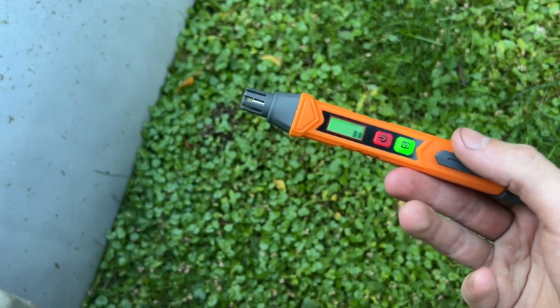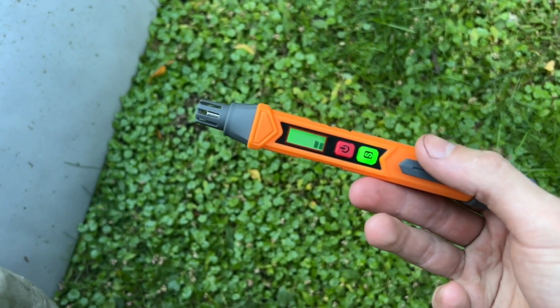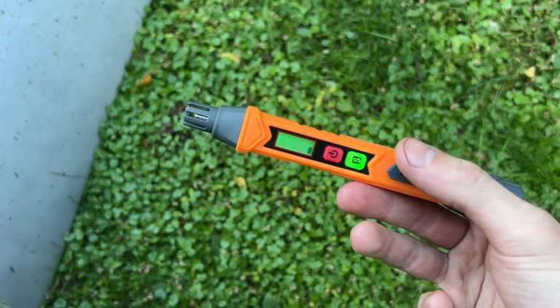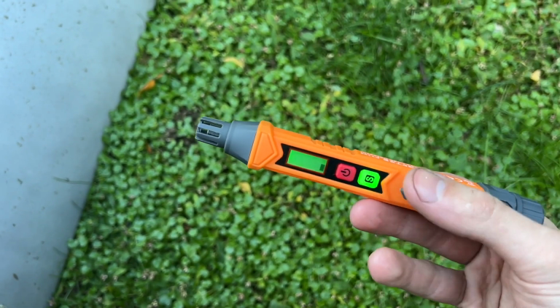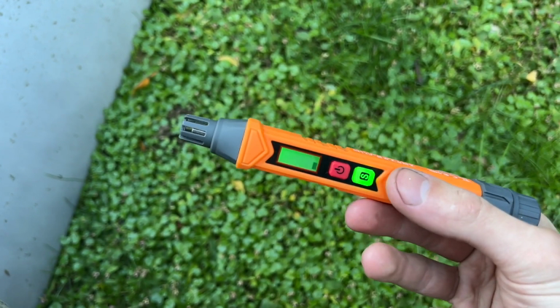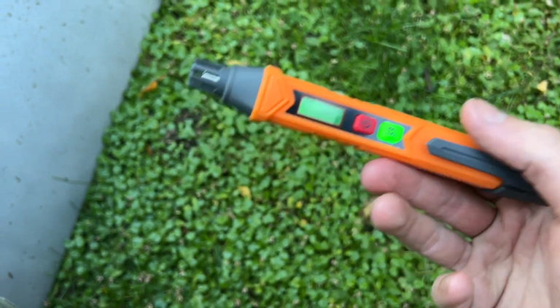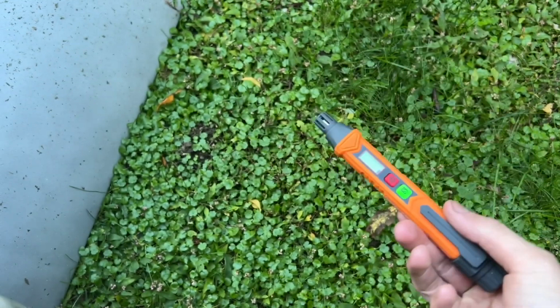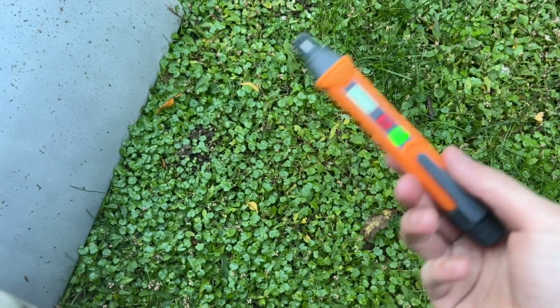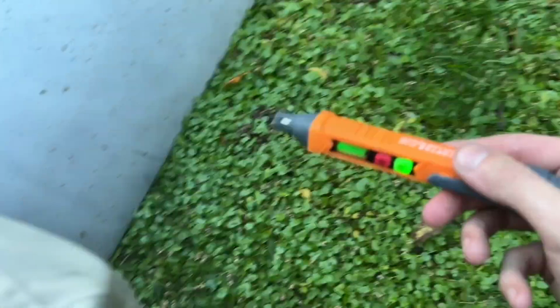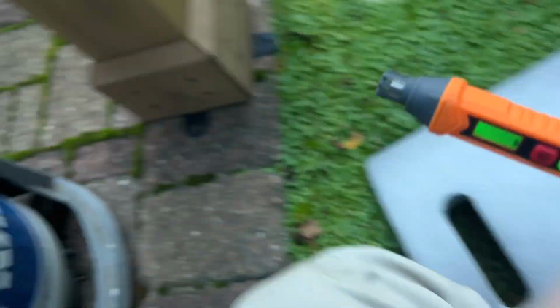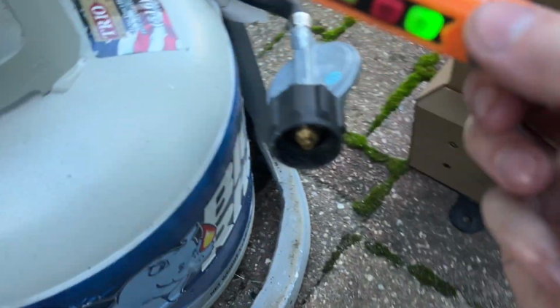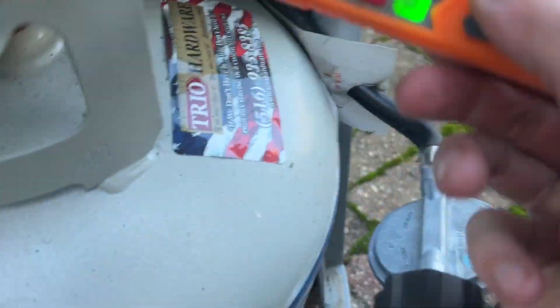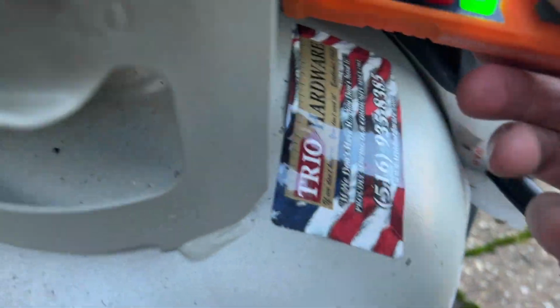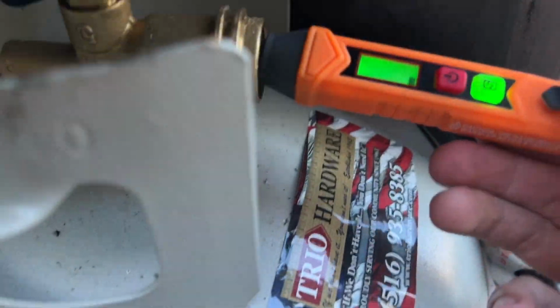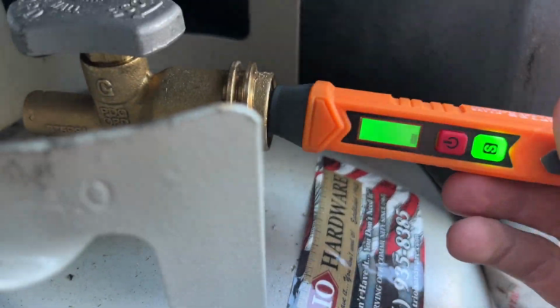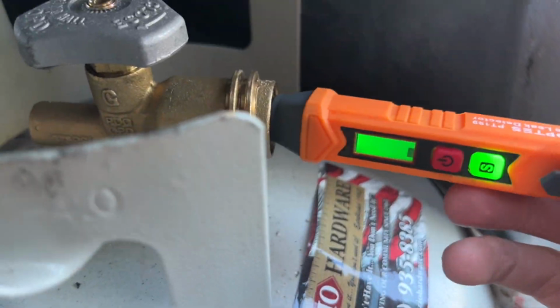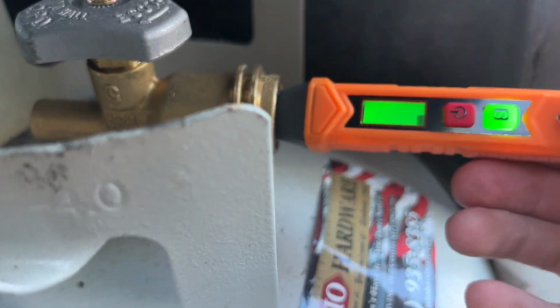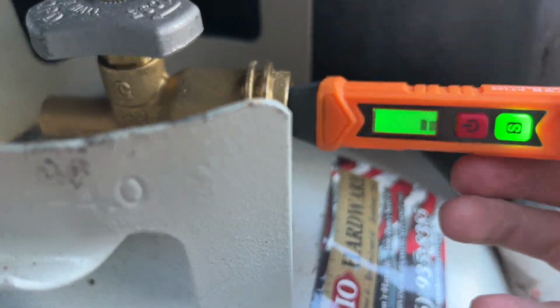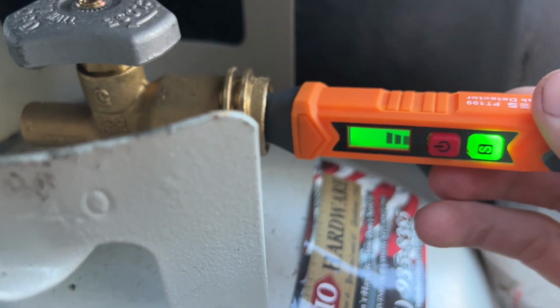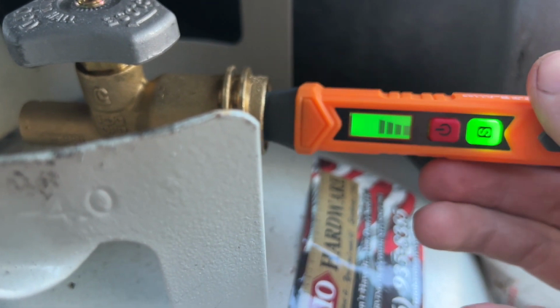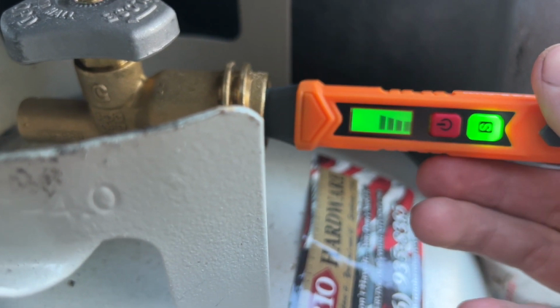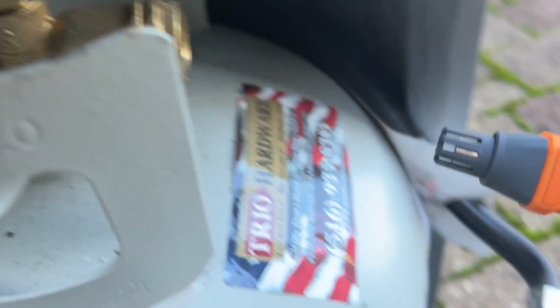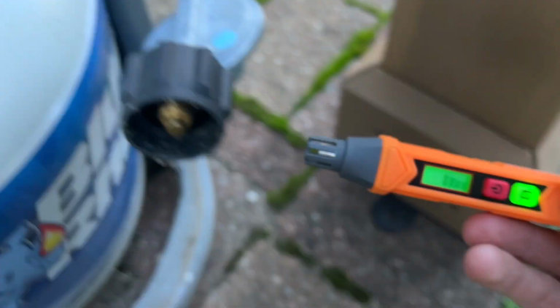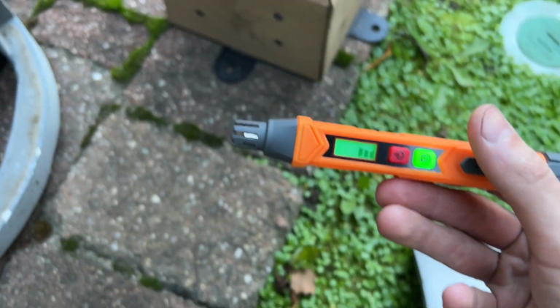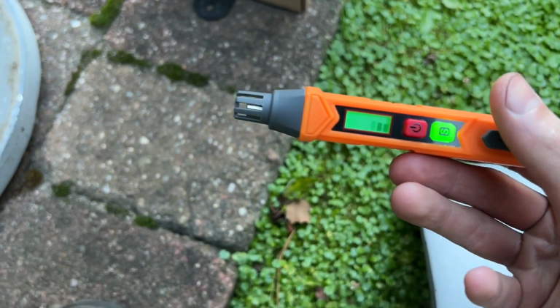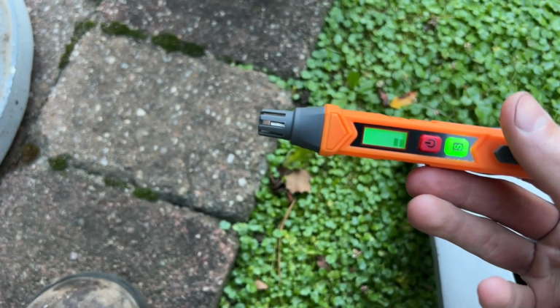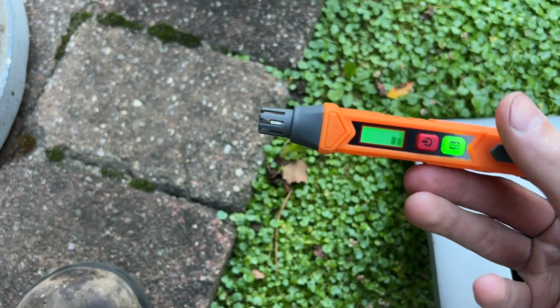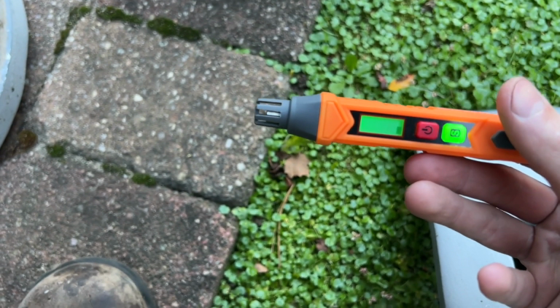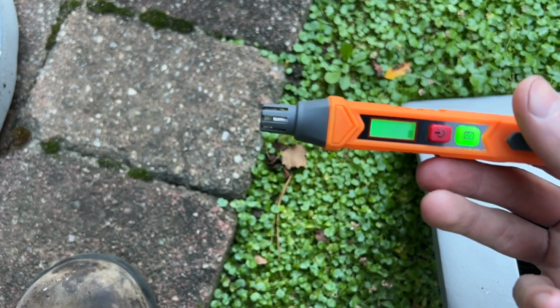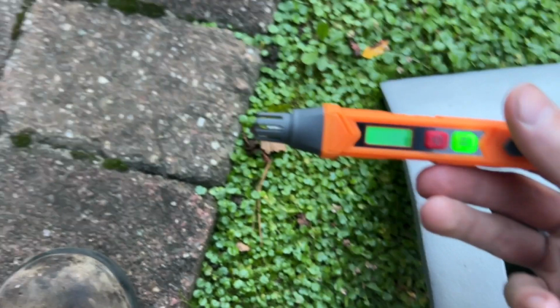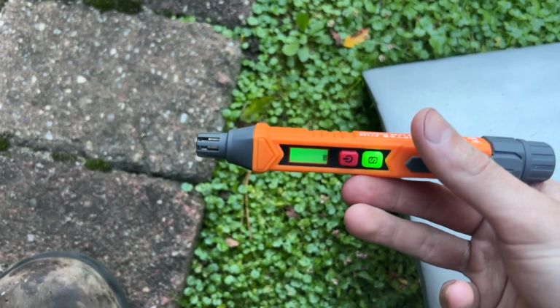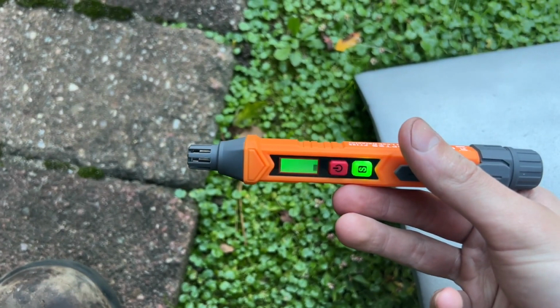It does detect gas — it doesn't detect it in the open air, but it detects it when it's right near the source. That's exactly what you'd want it to do, and the delay time isn't too bad.